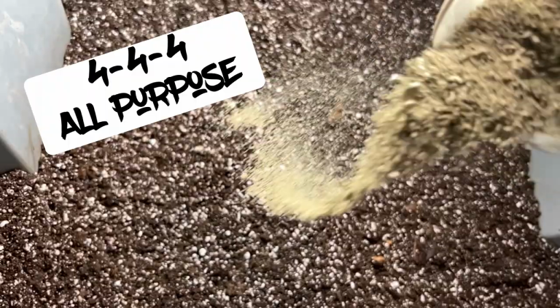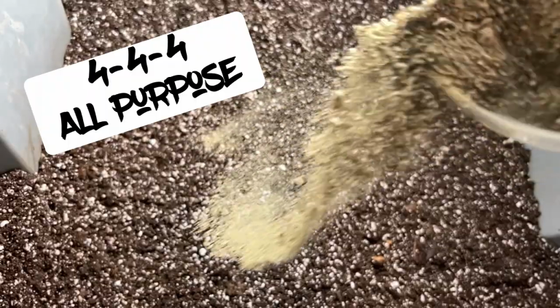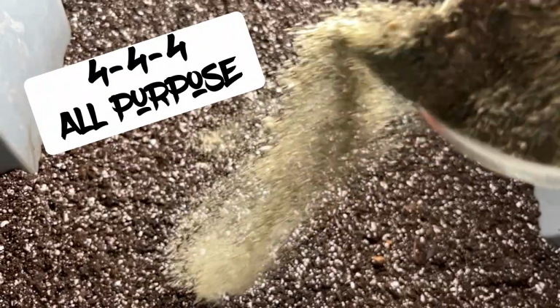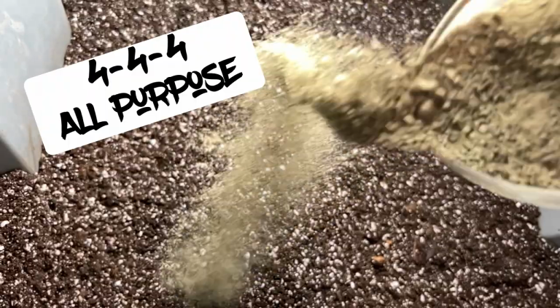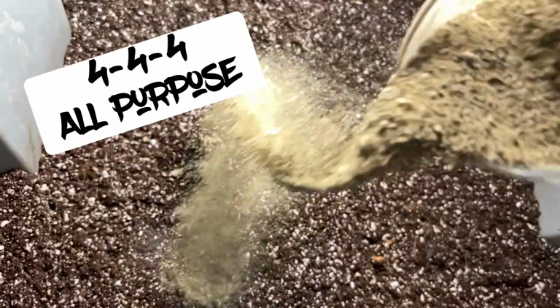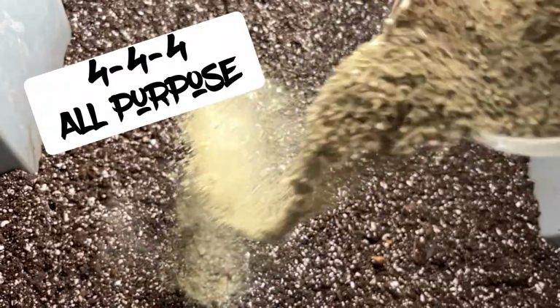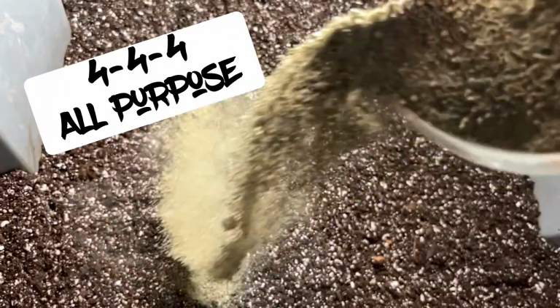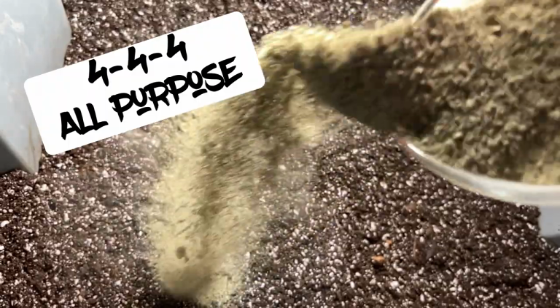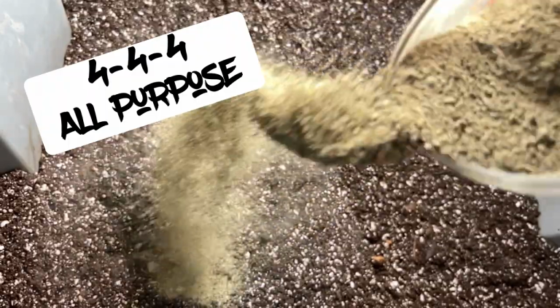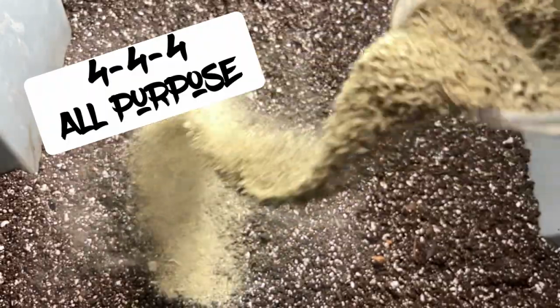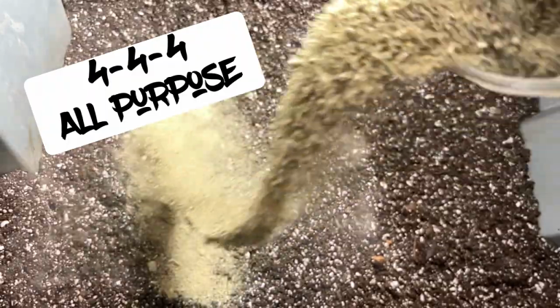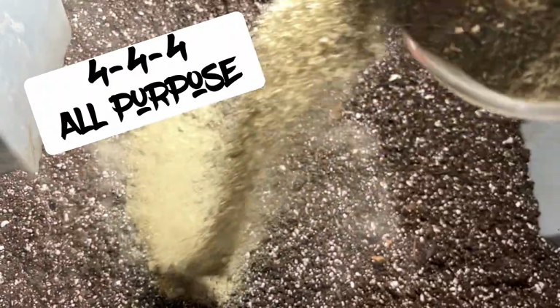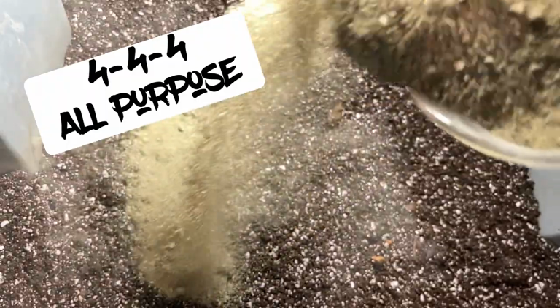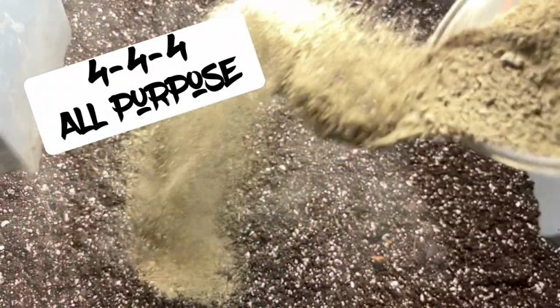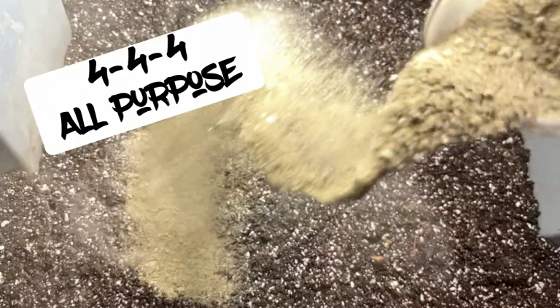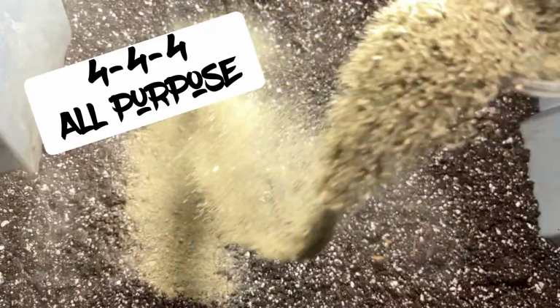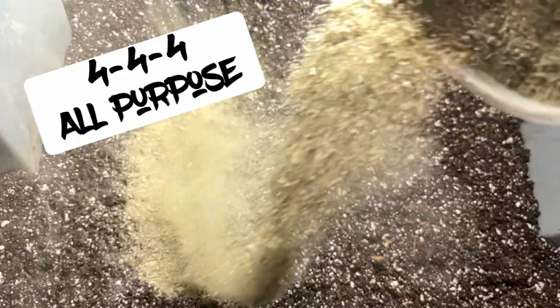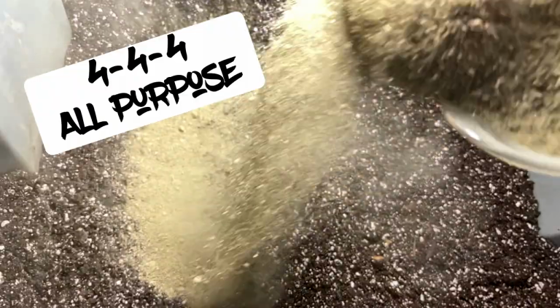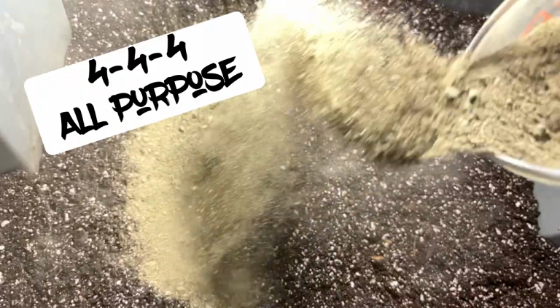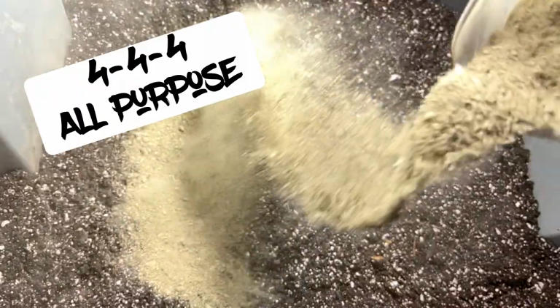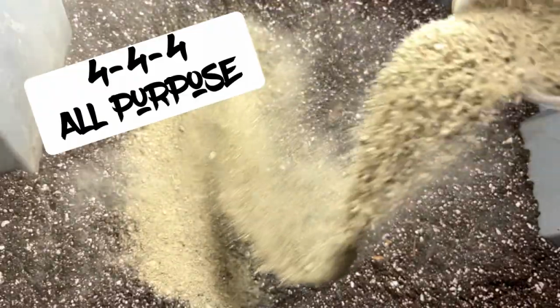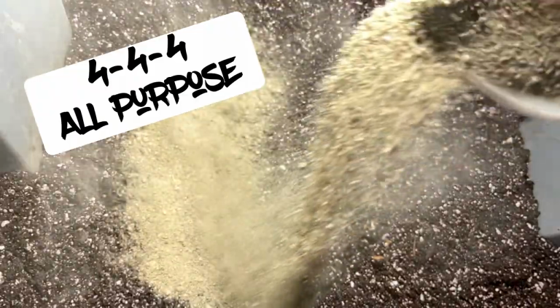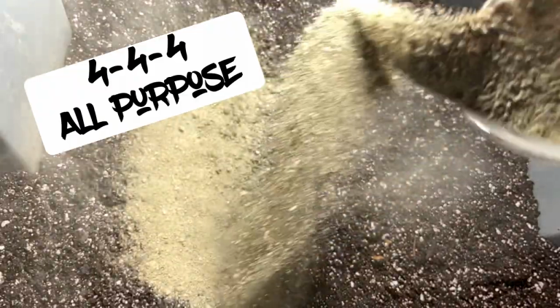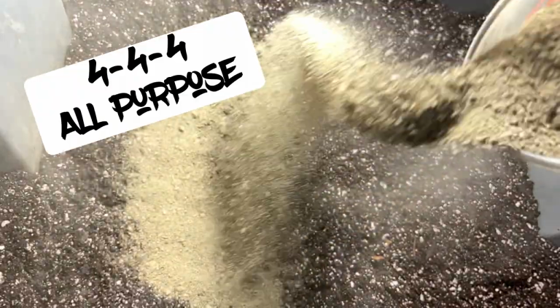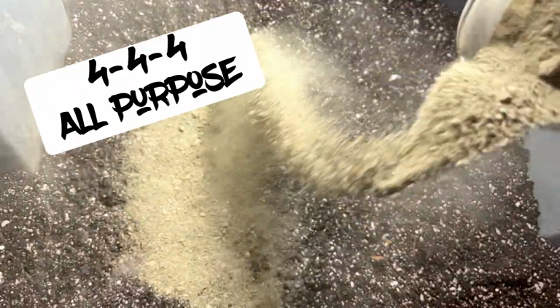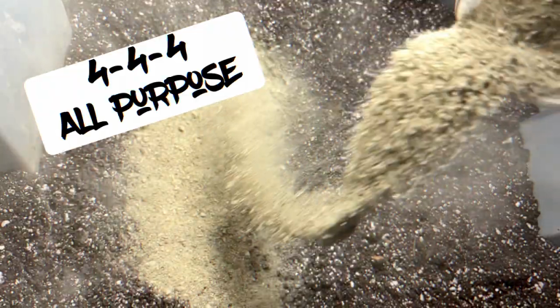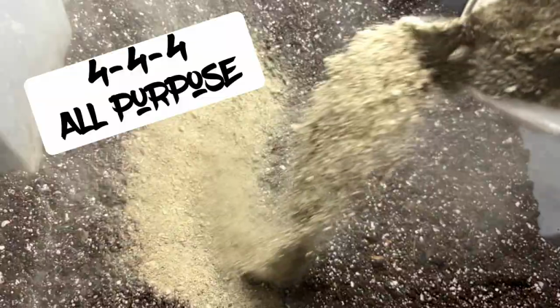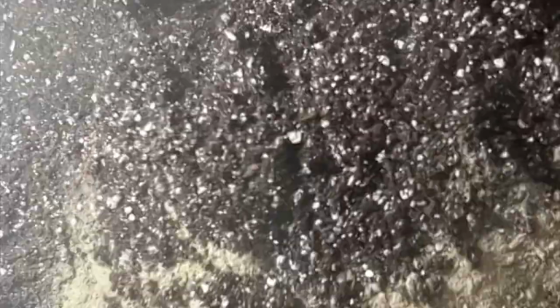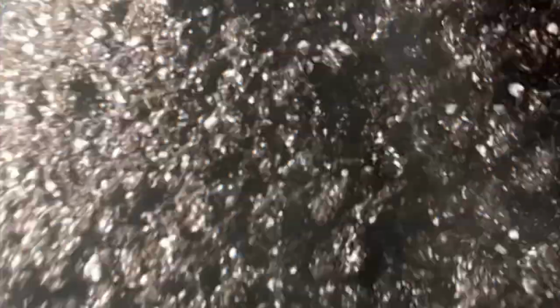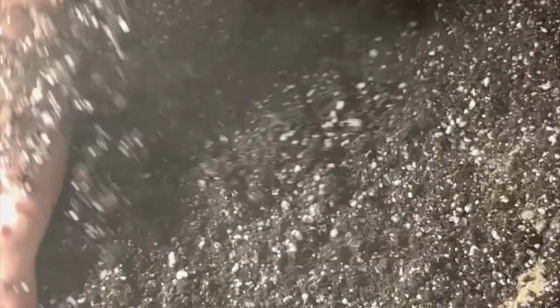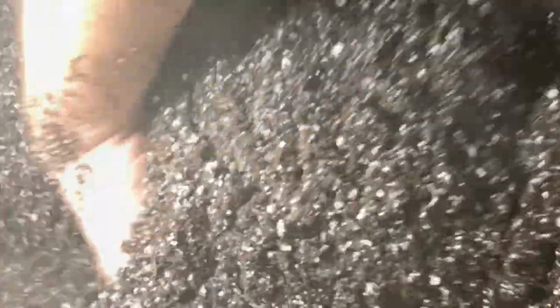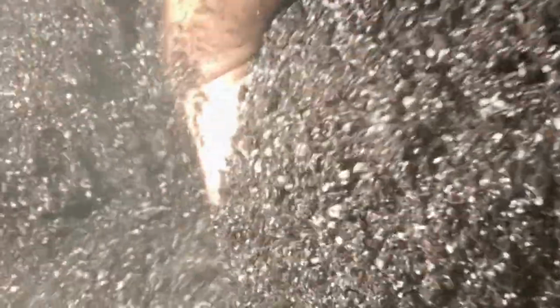These plants had a little bit of a rough start. I didn't have the right humidity and they also got a little bit root bound in the cup as well, but she's just going to be just fine right after we transplant them.